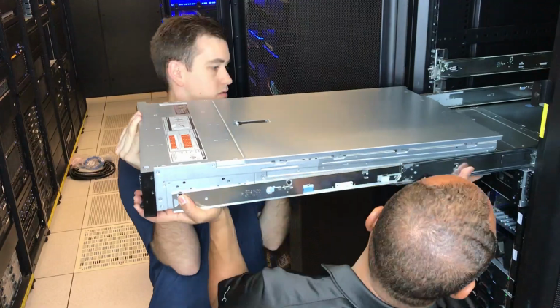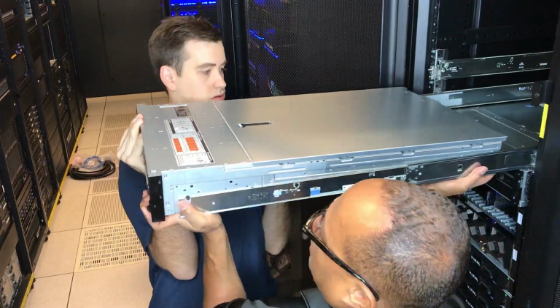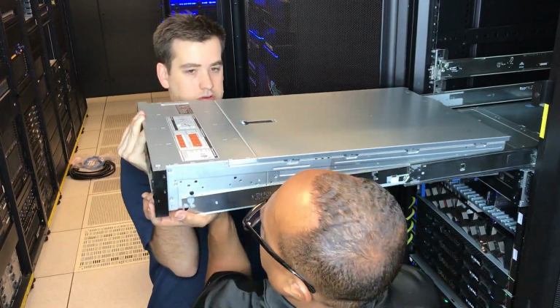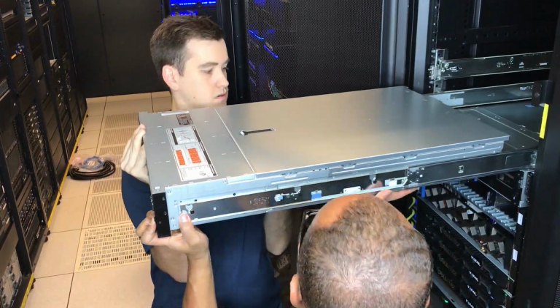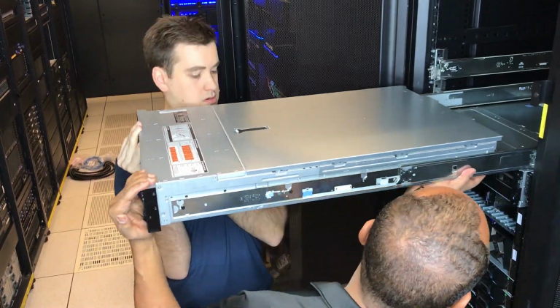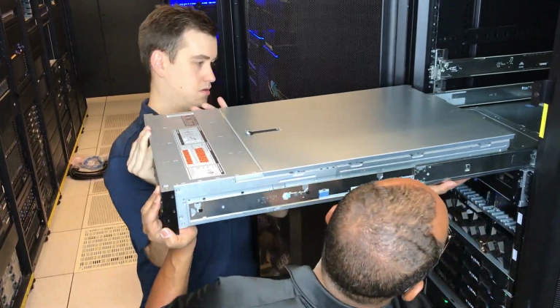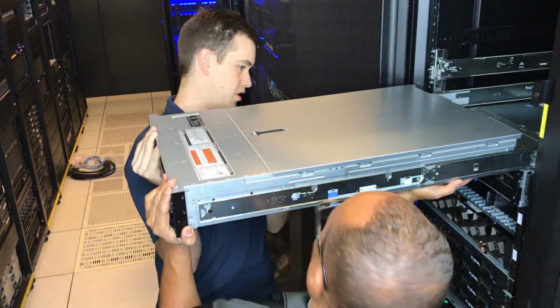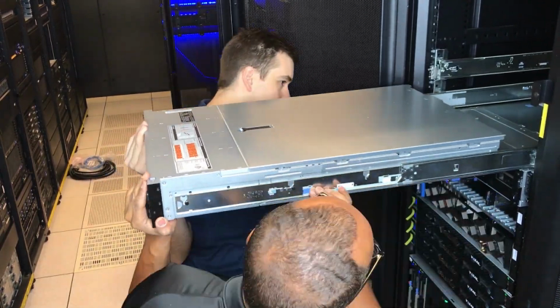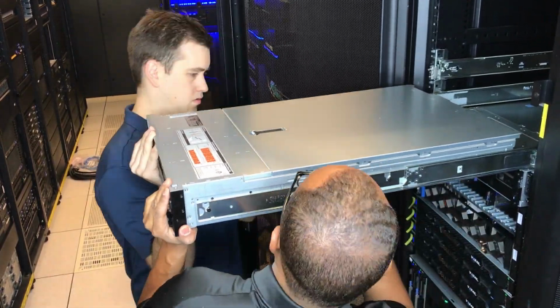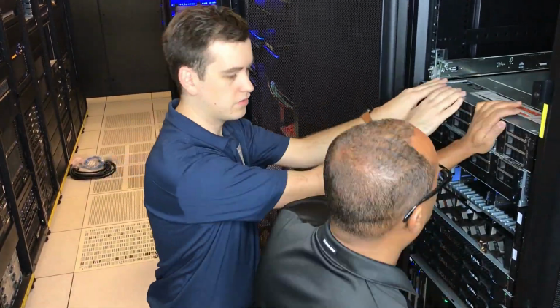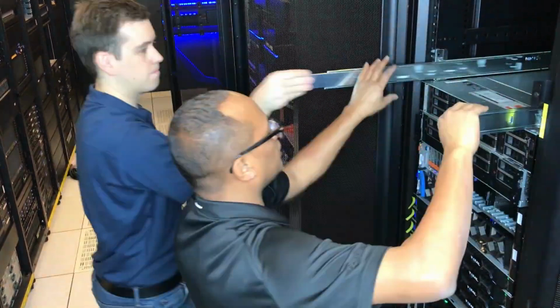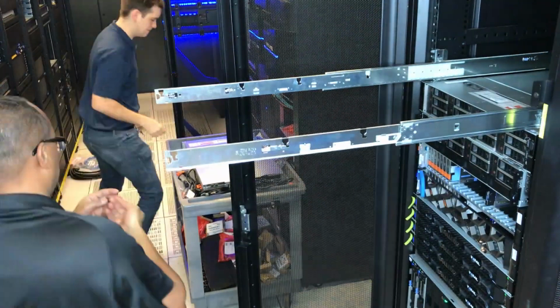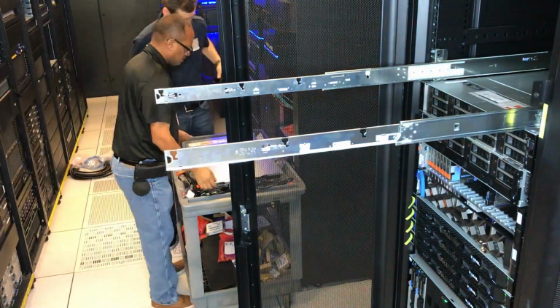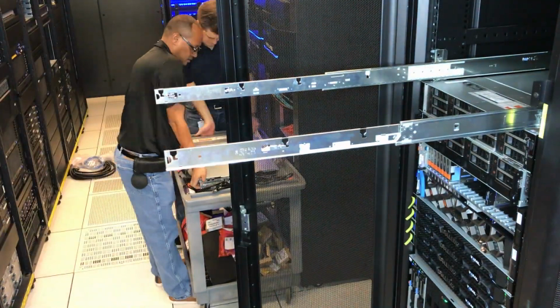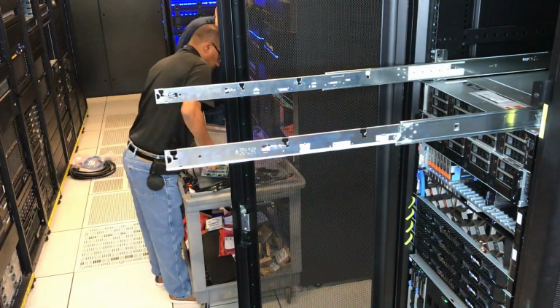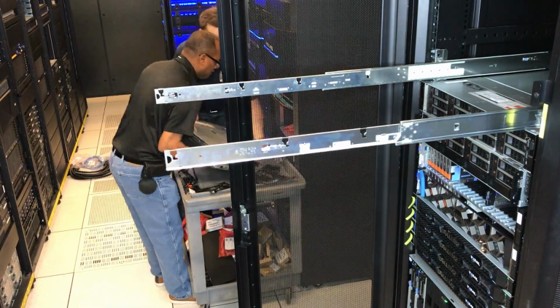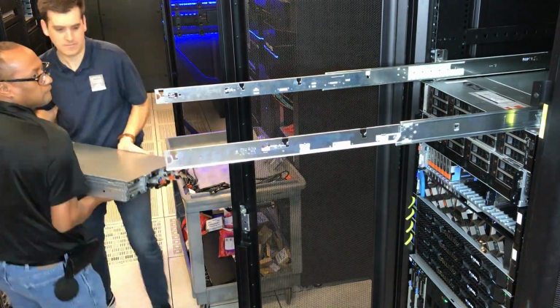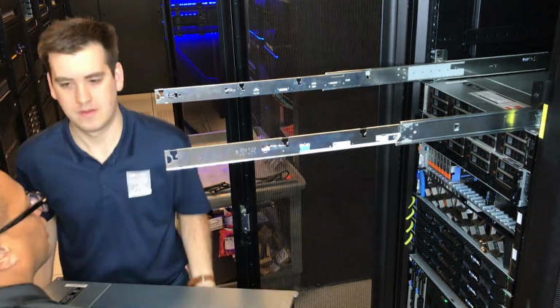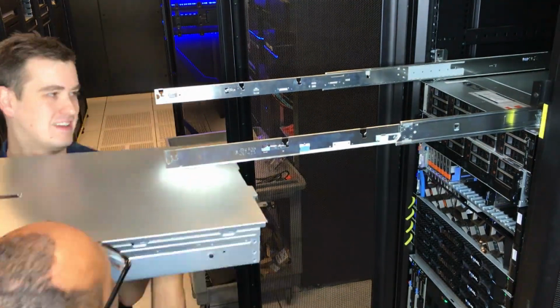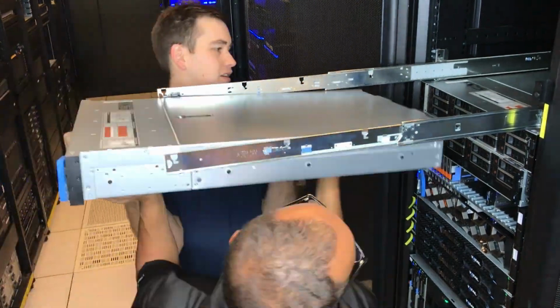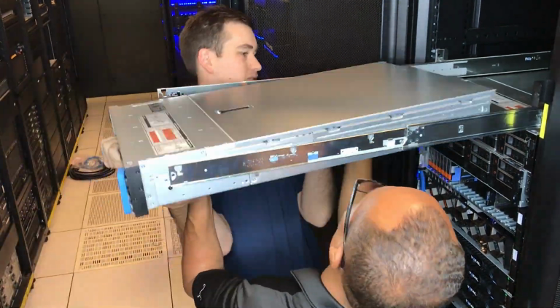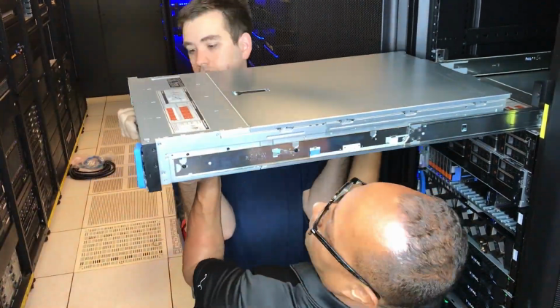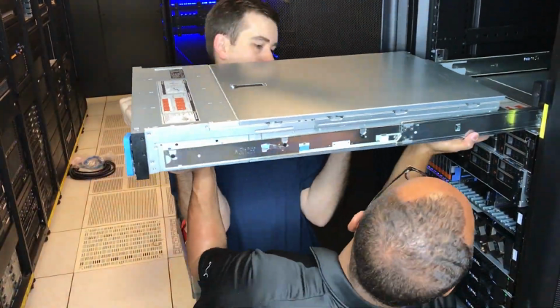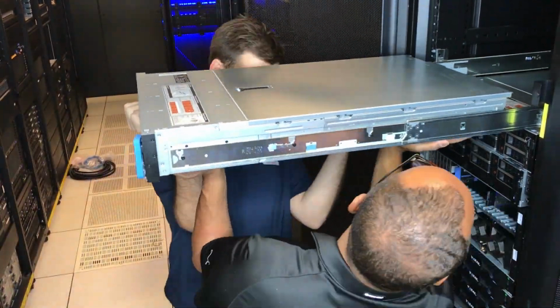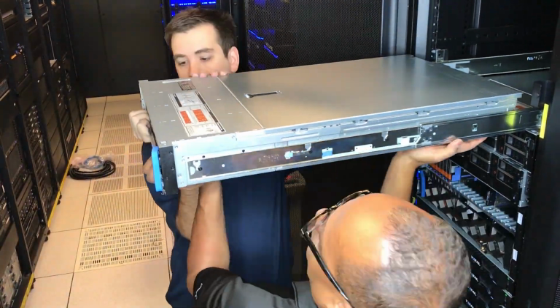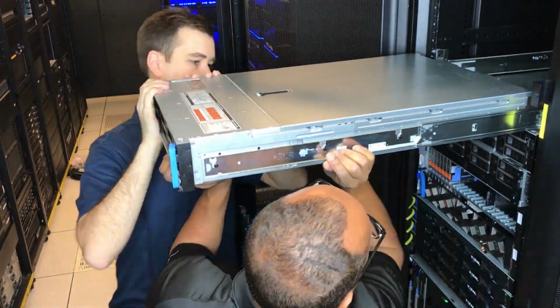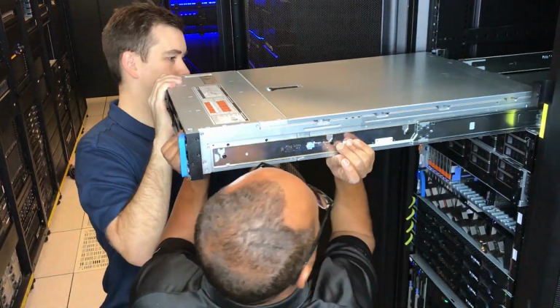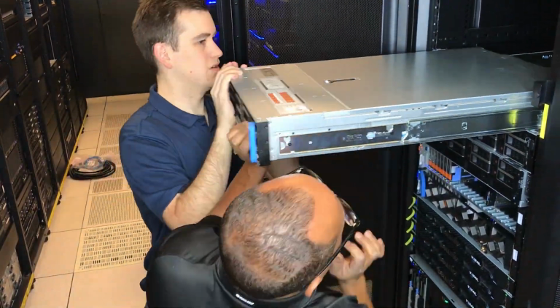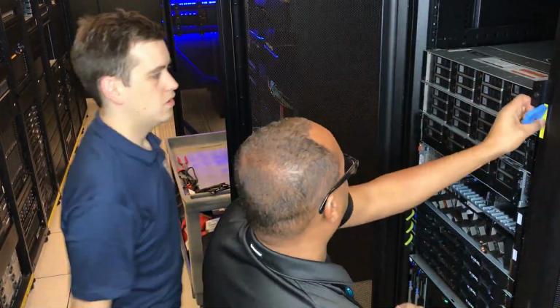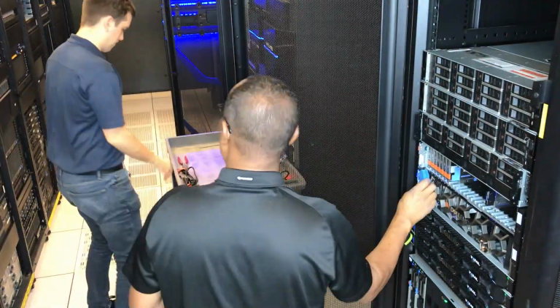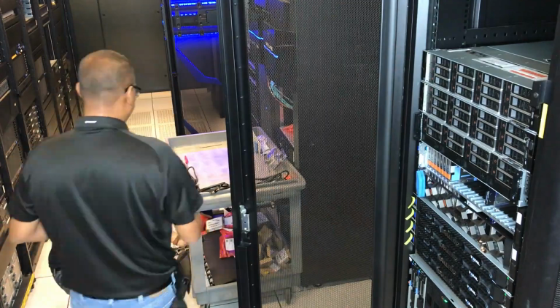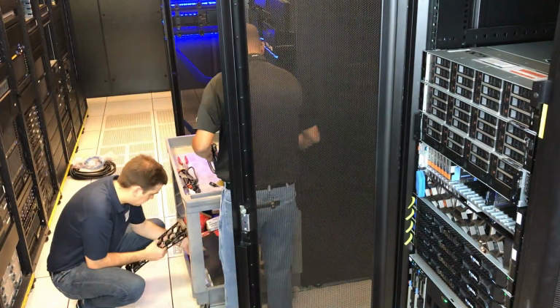The PowerProtect X400 addresses IT complexity by automating processes like asset onboarding, pre-configured protection plans, and self-service backup destination provisioning.